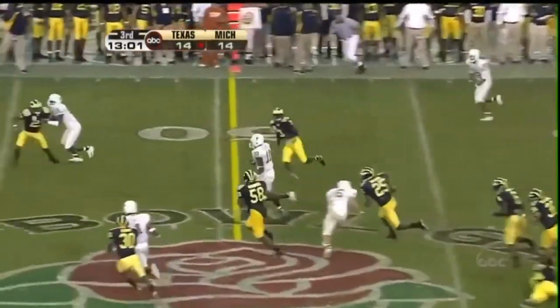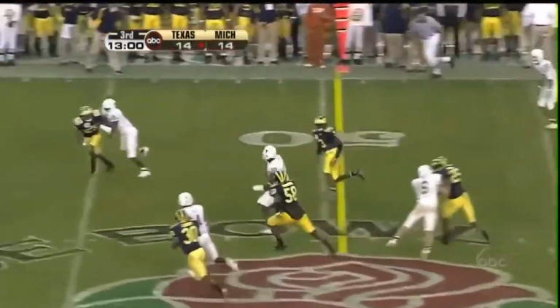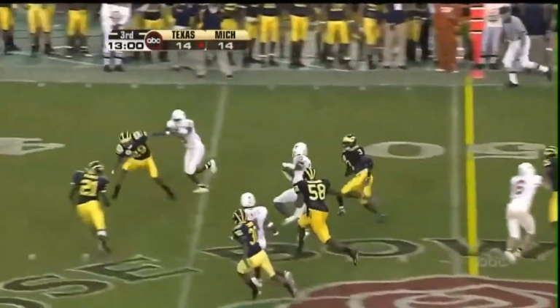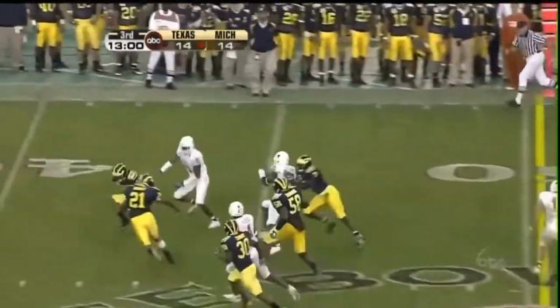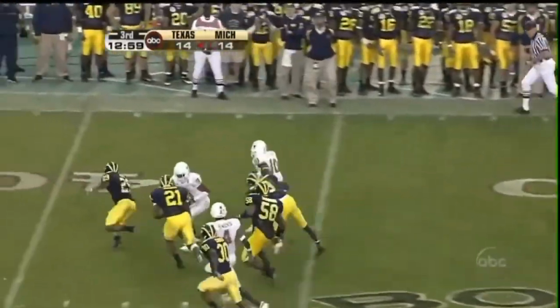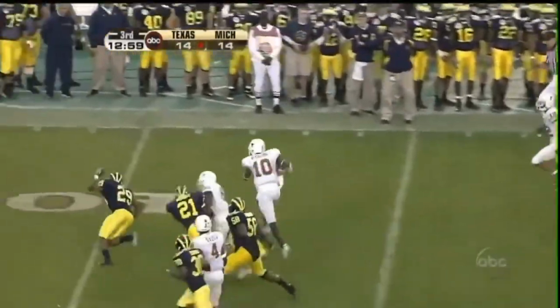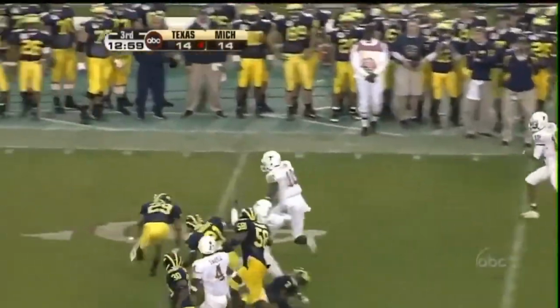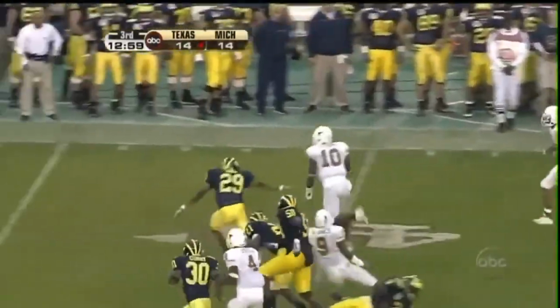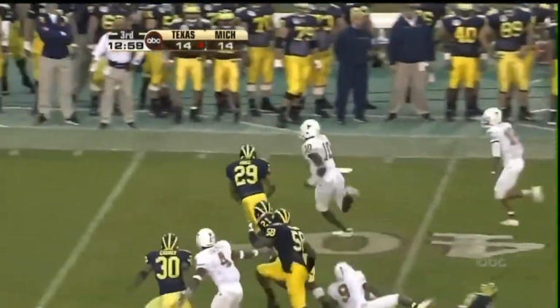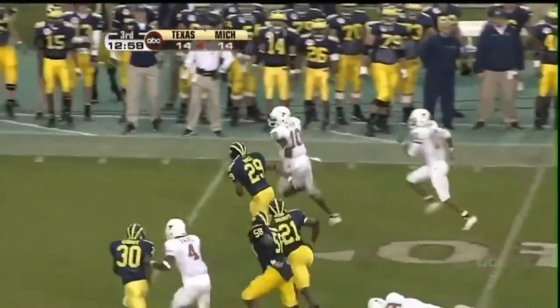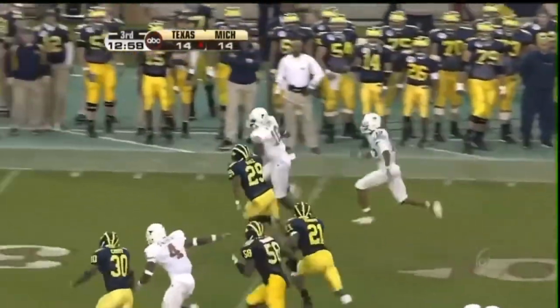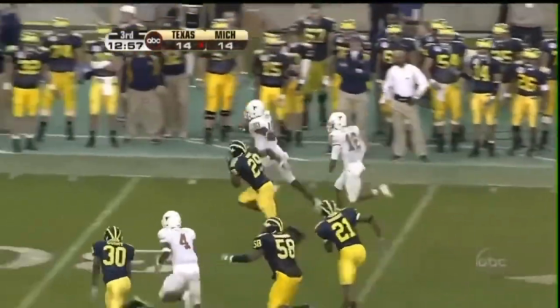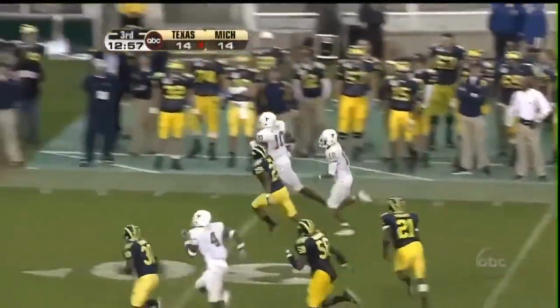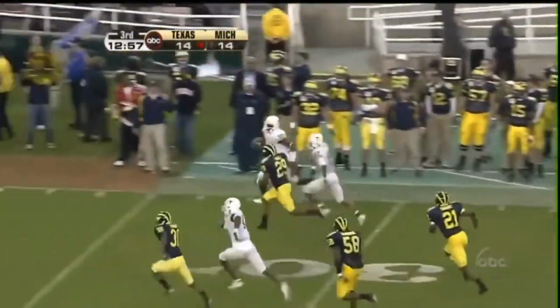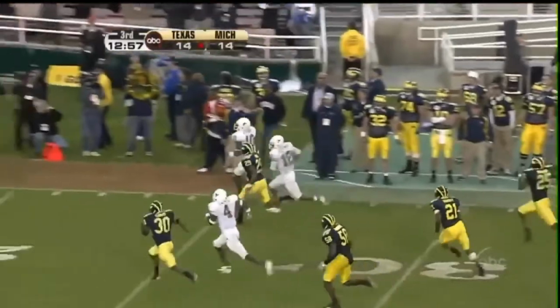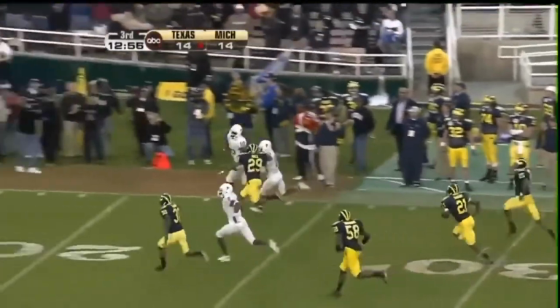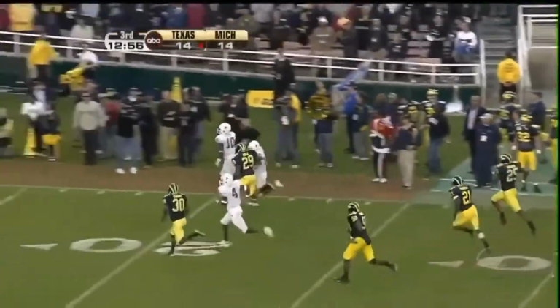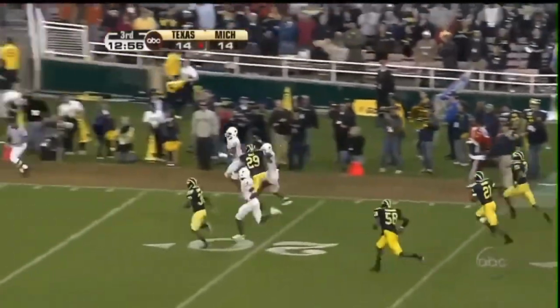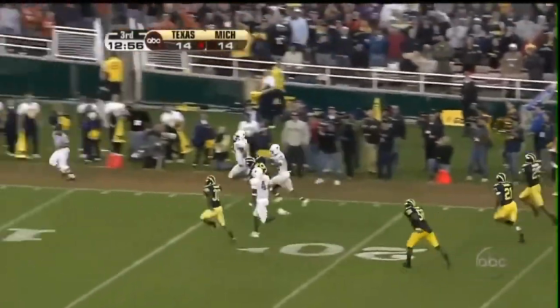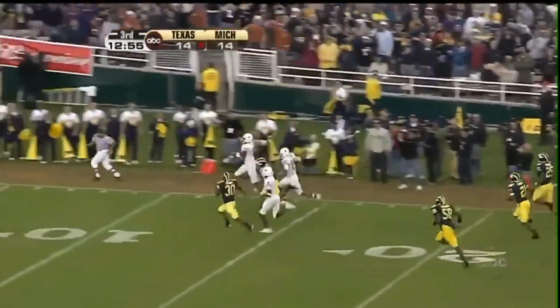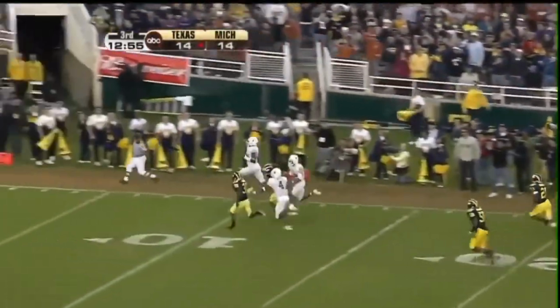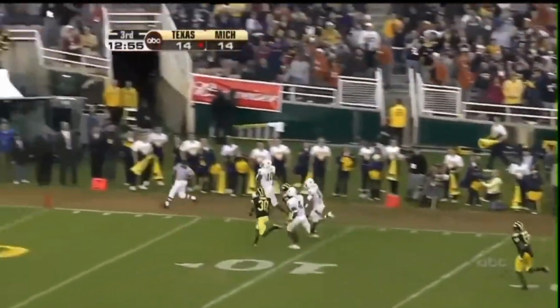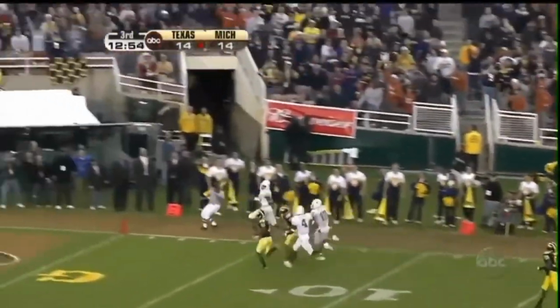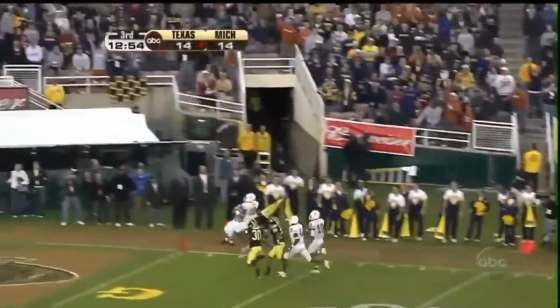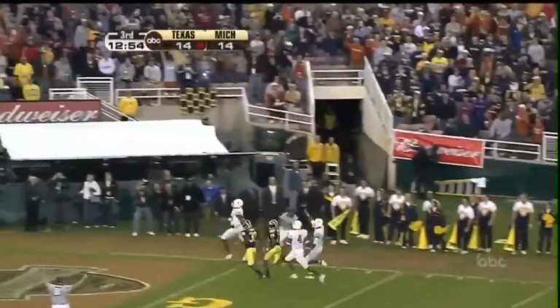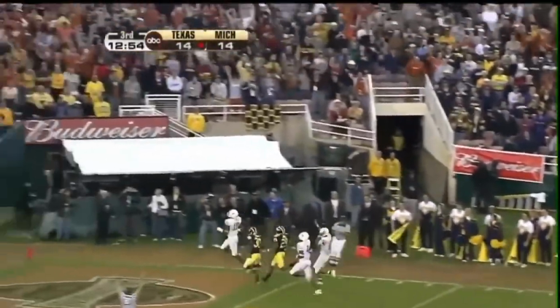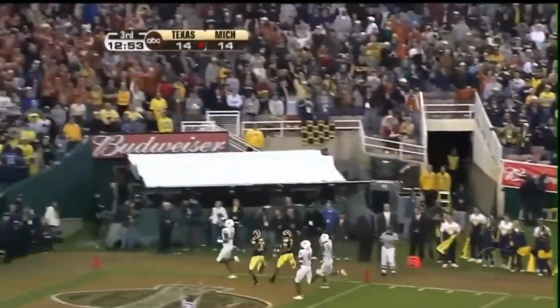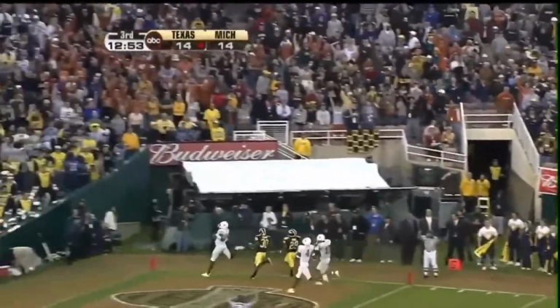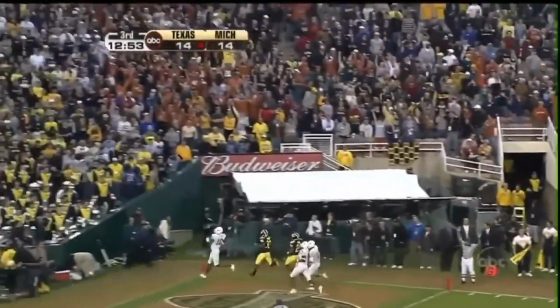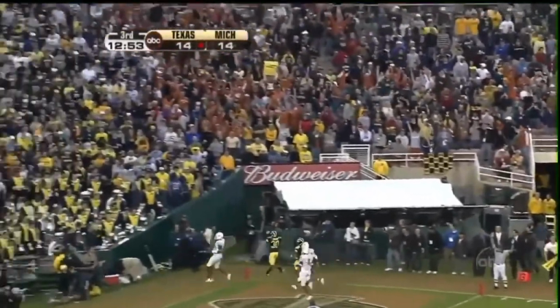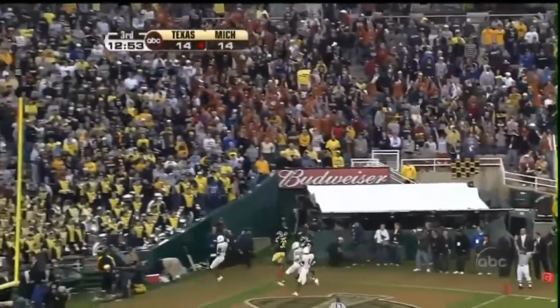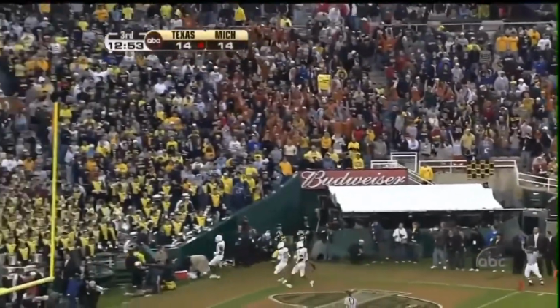Young loose — I mean, really loose. Touchdown. No flags.